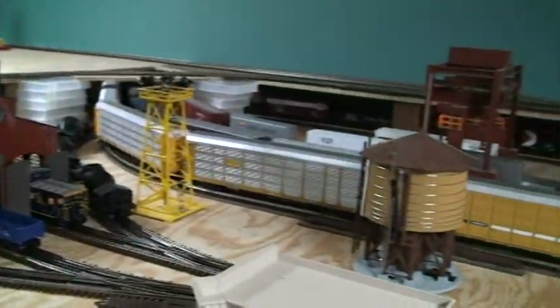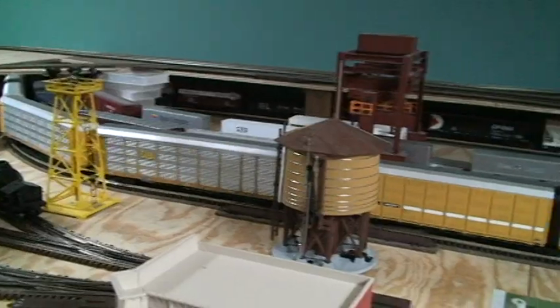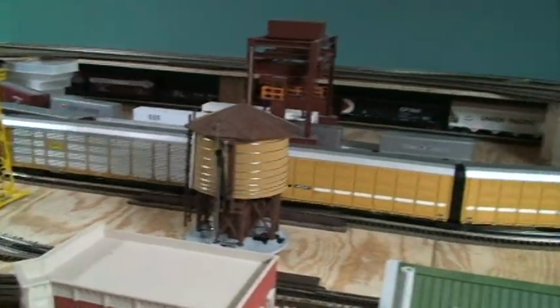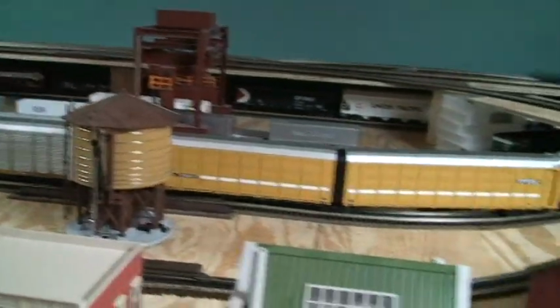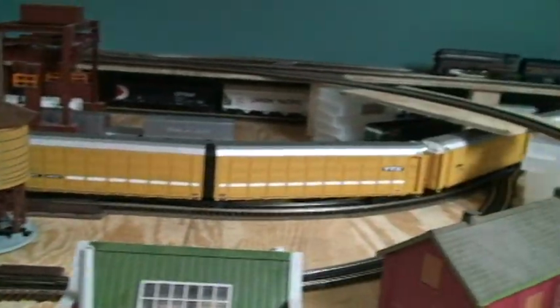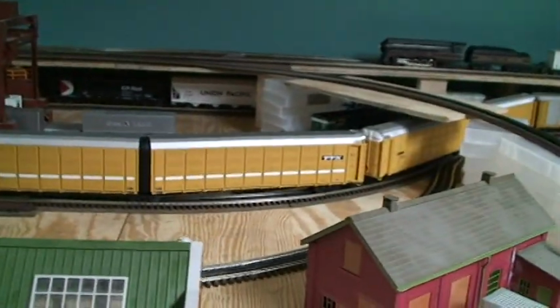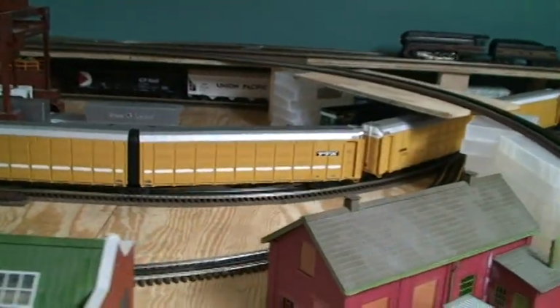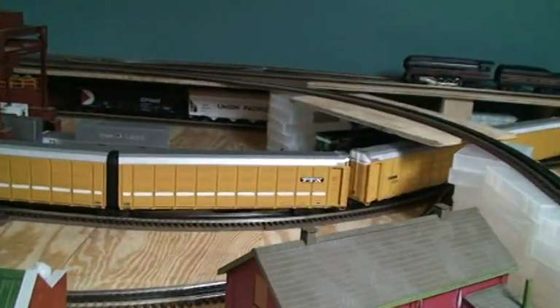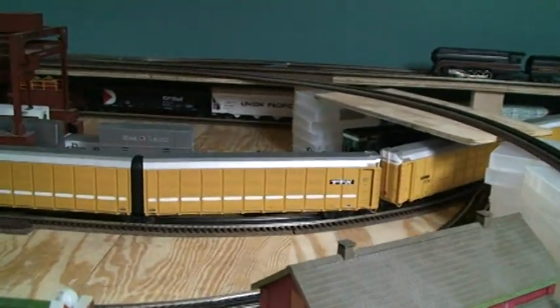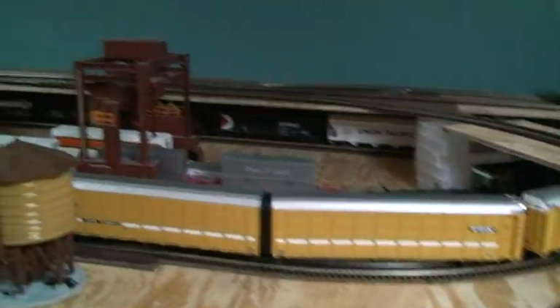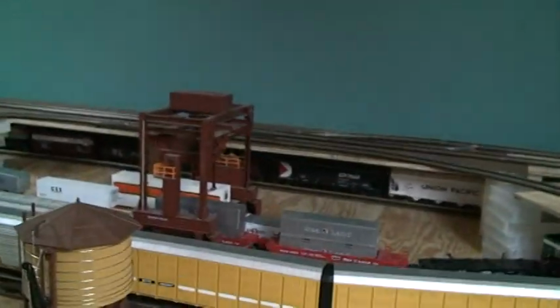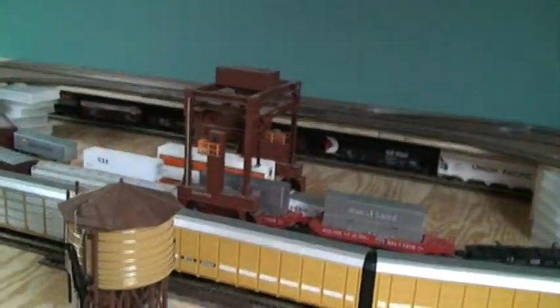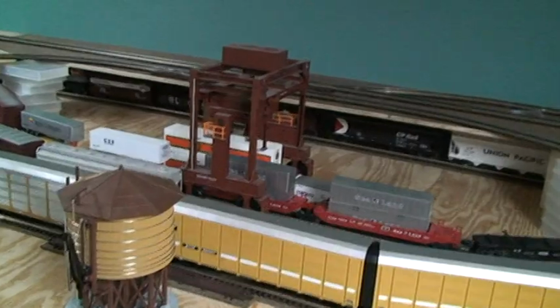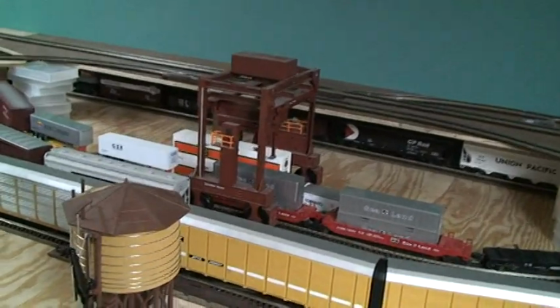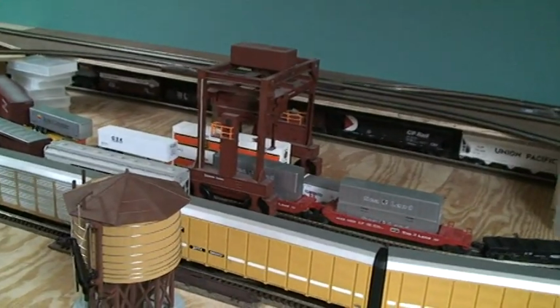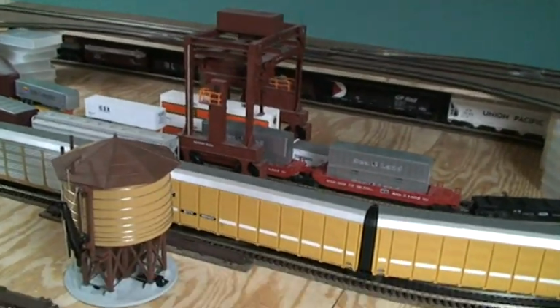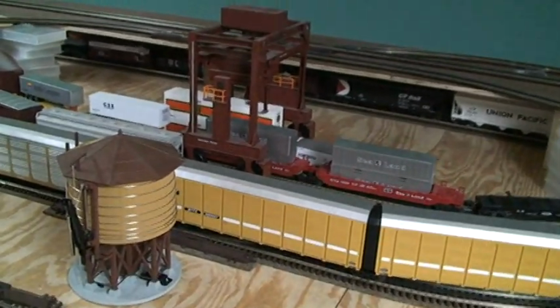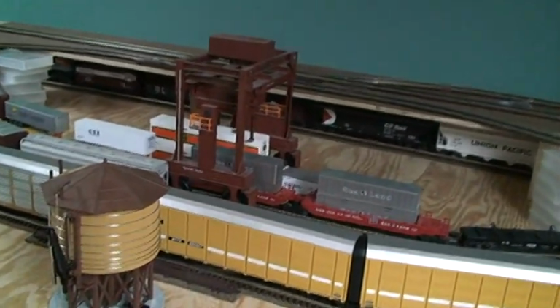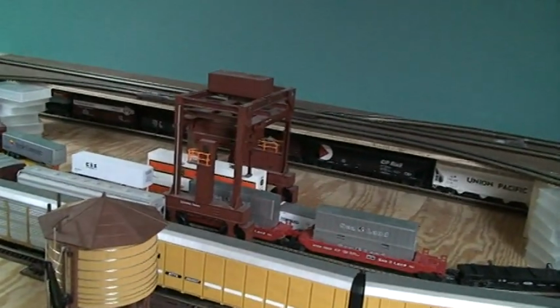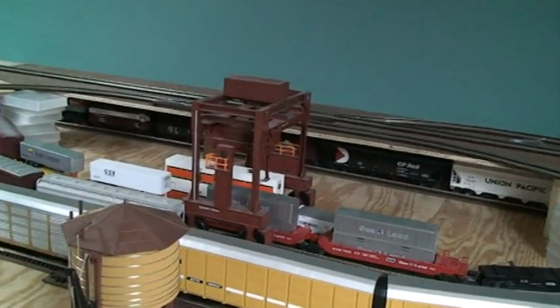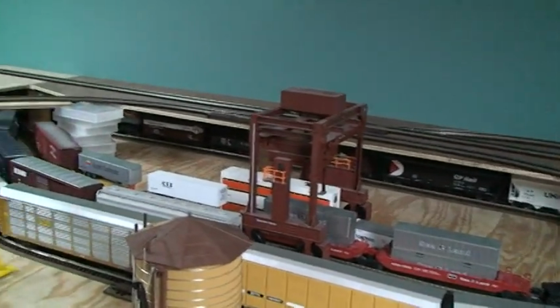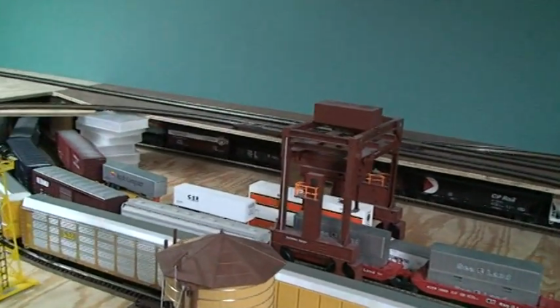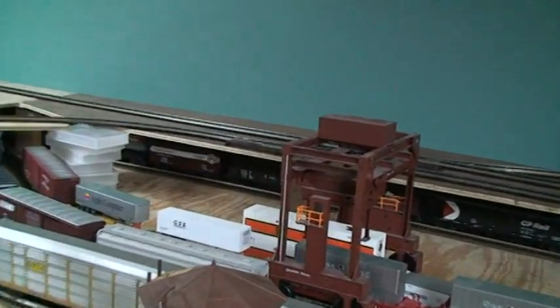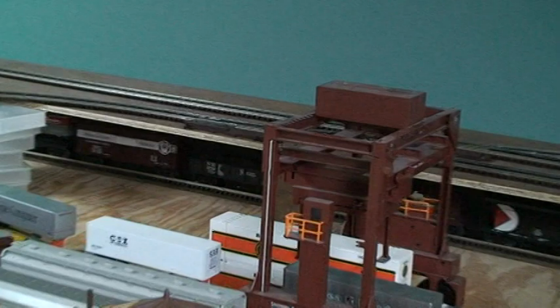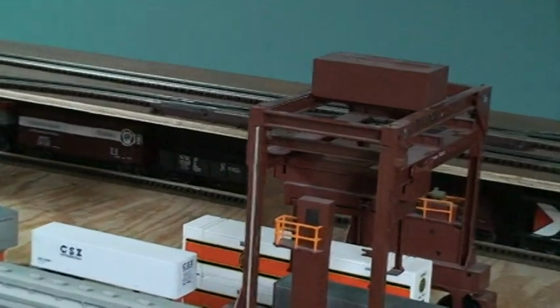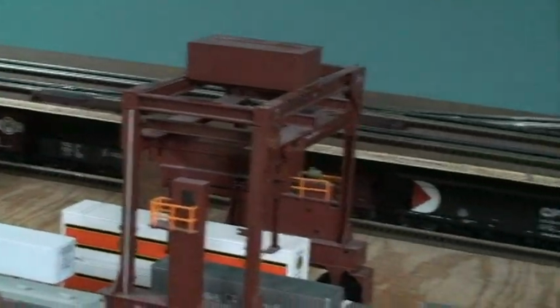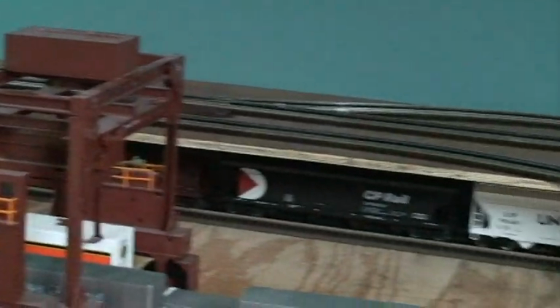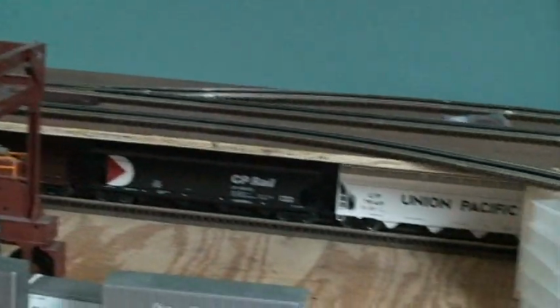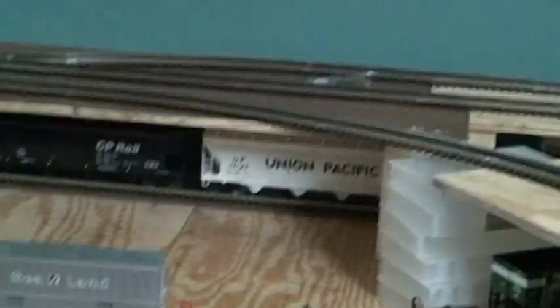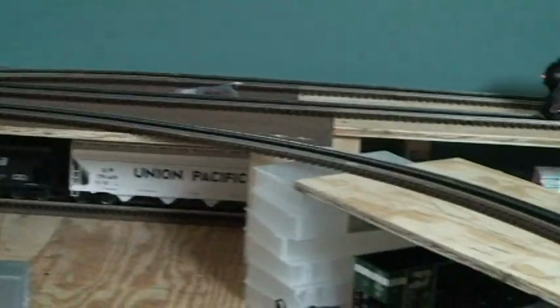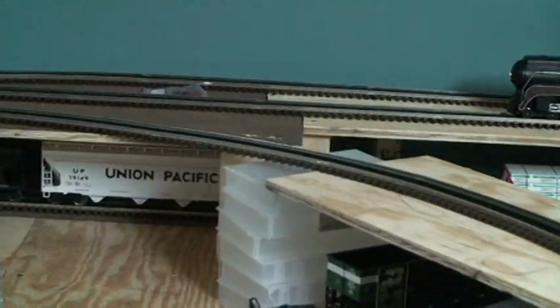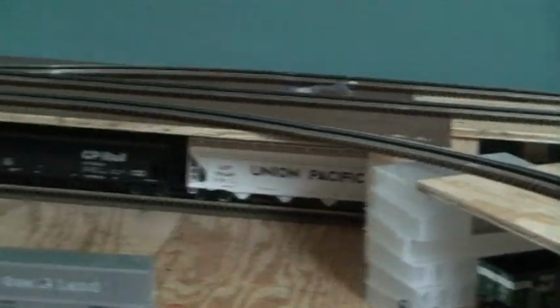This whole bit is kind of like the yard. There's a track on the other side of those auto racks, and a line parked underneath the top level to hold some cars.